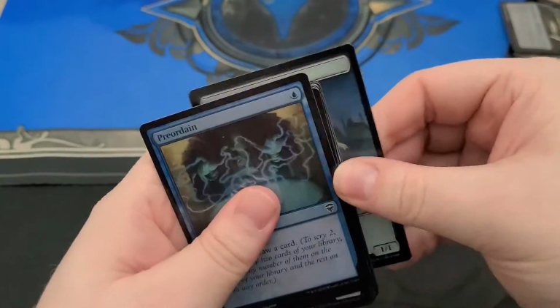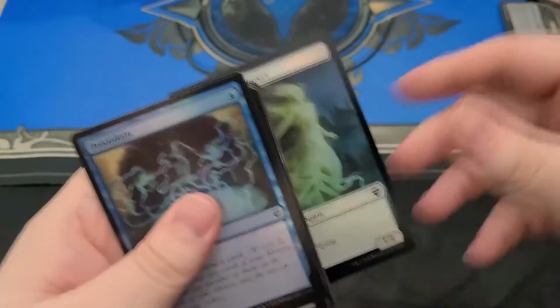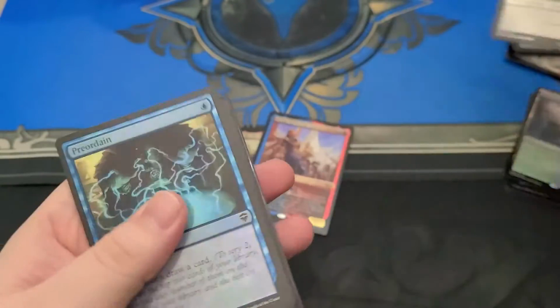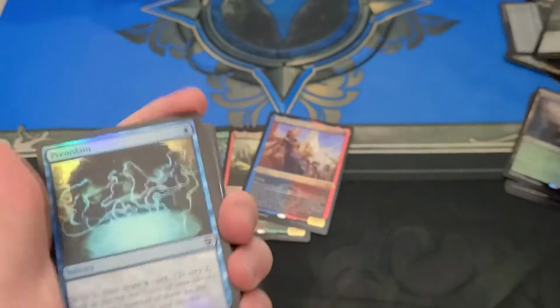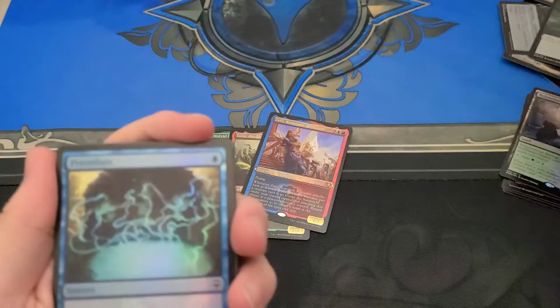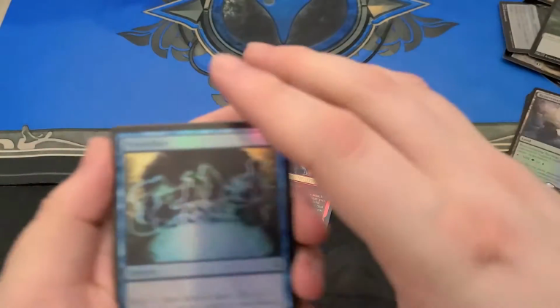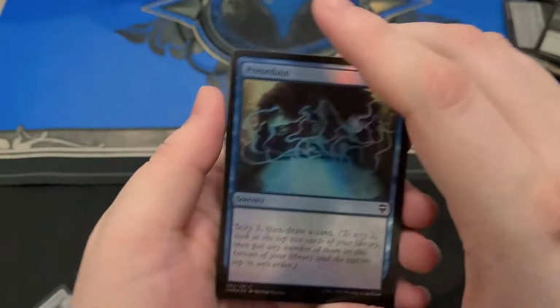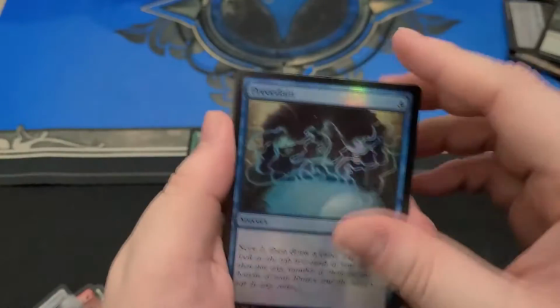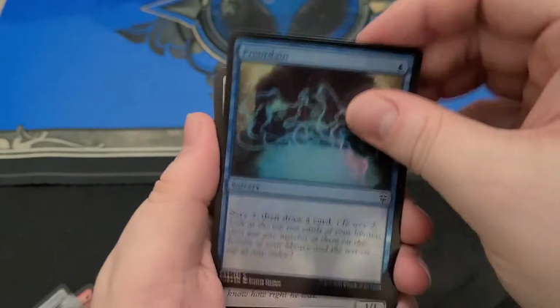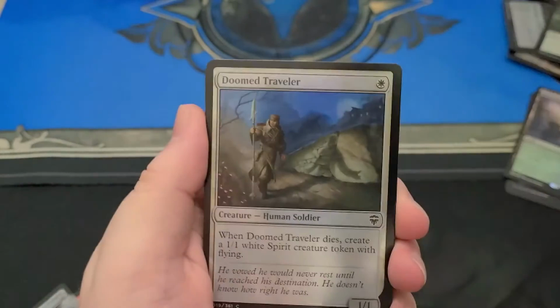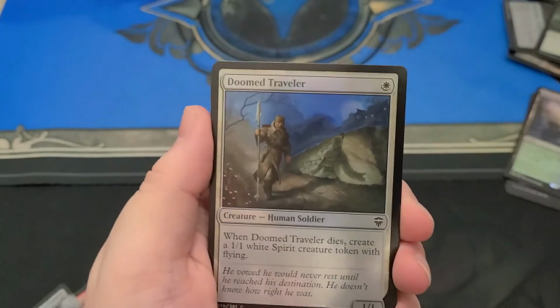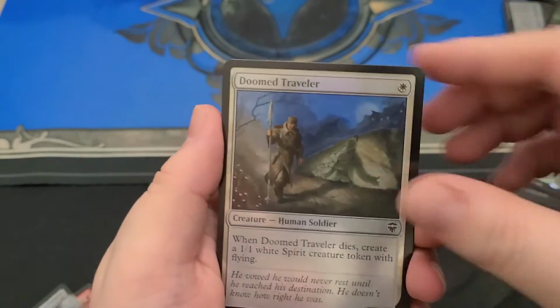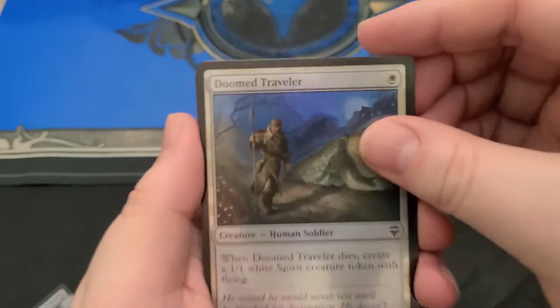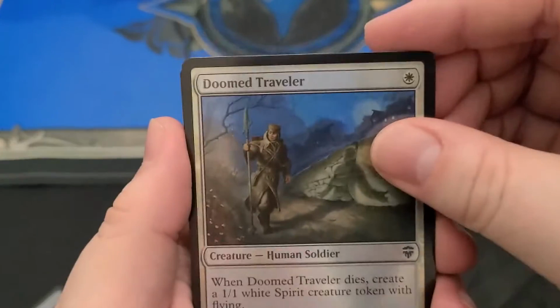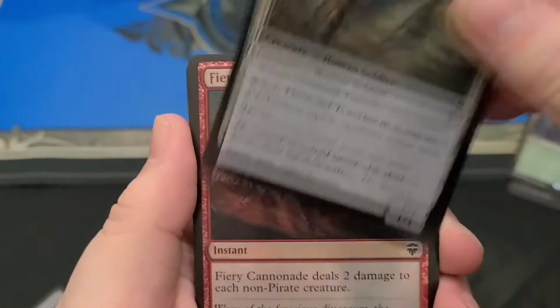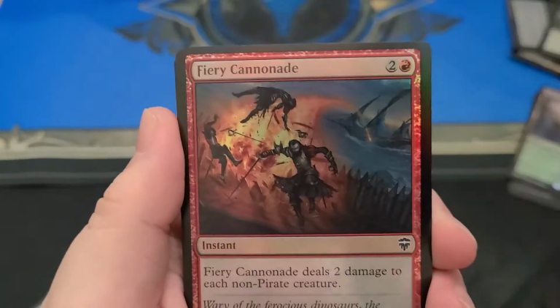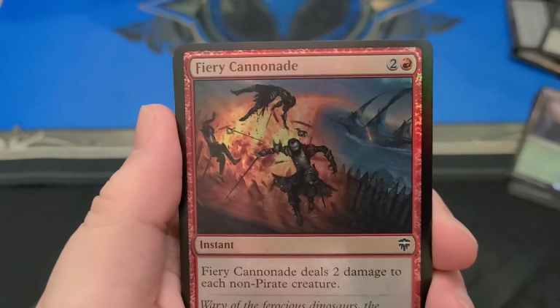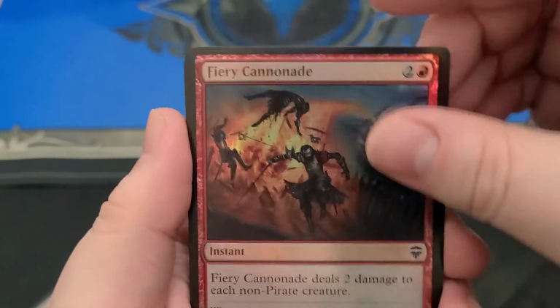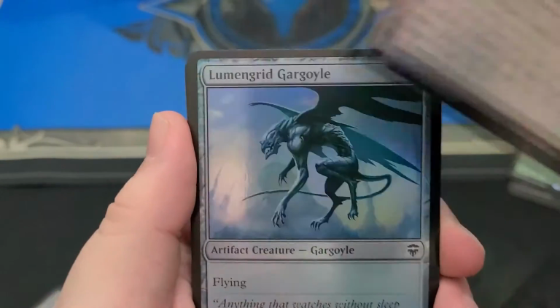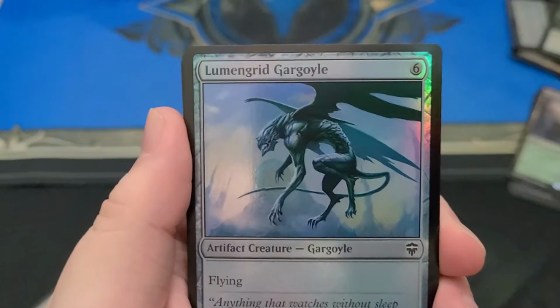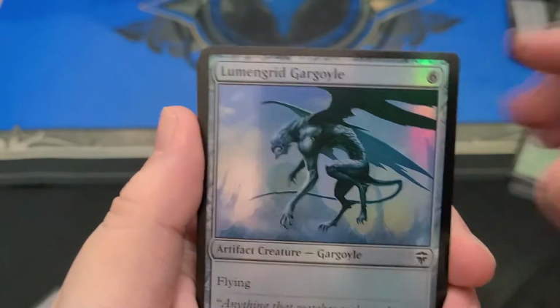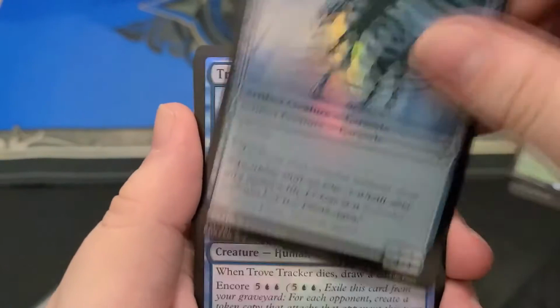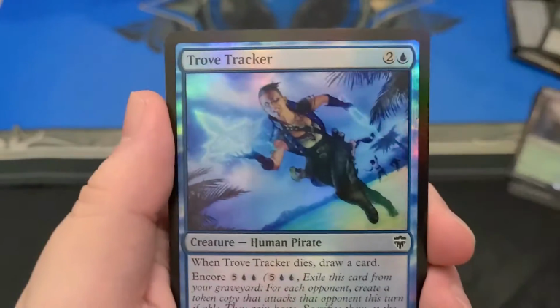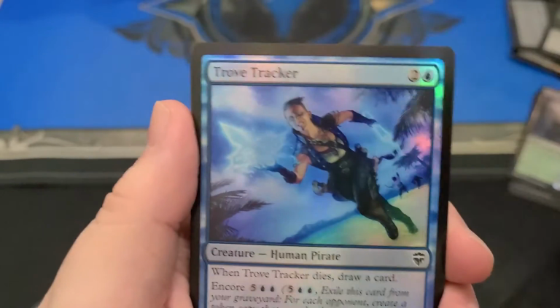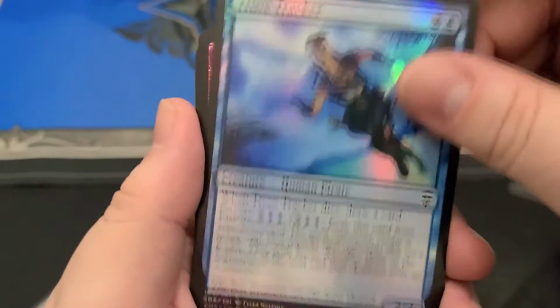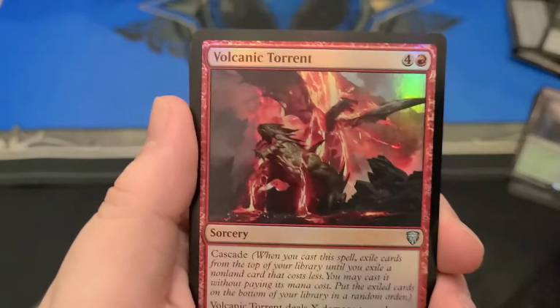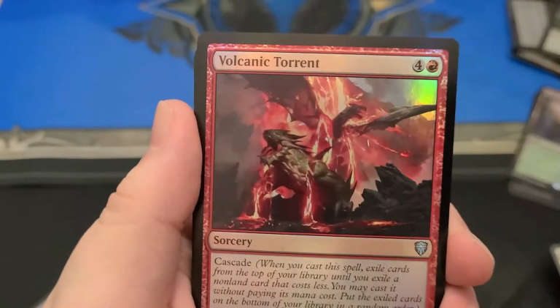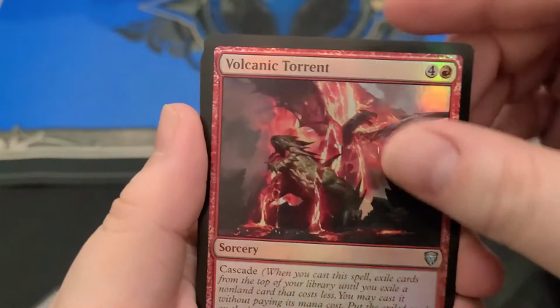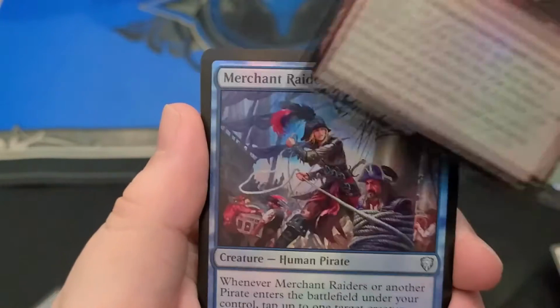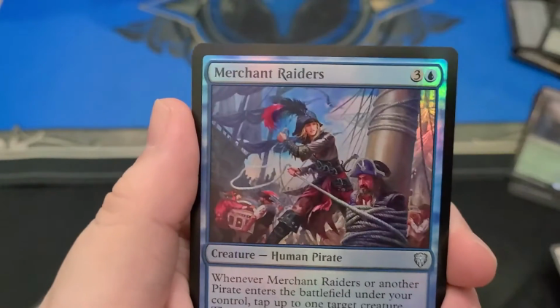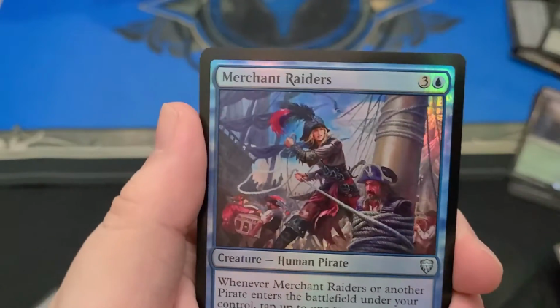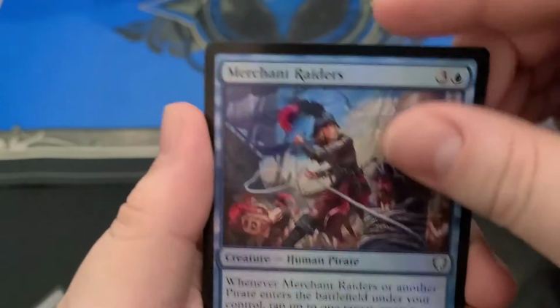Oh, that's a good foil — Foil Preordain. Yep, there's a good one. It's not going to be that much money, but still nice. It'll be worth five or six dollars probably.